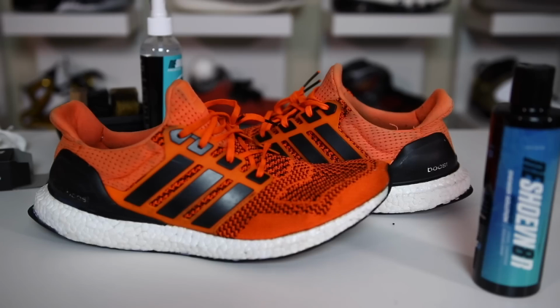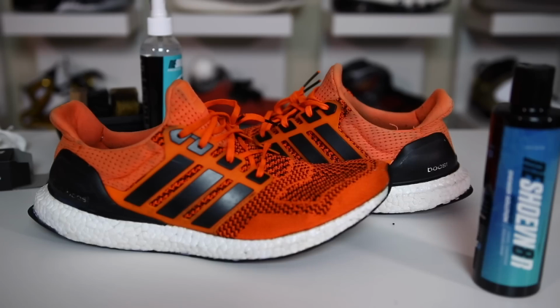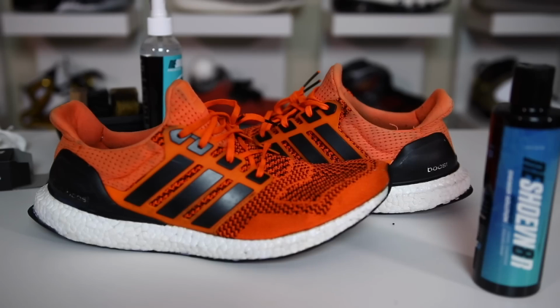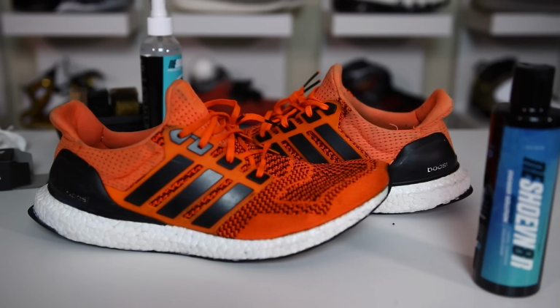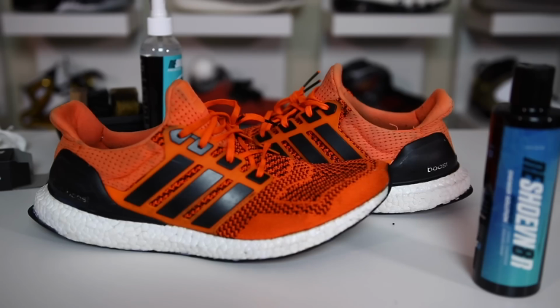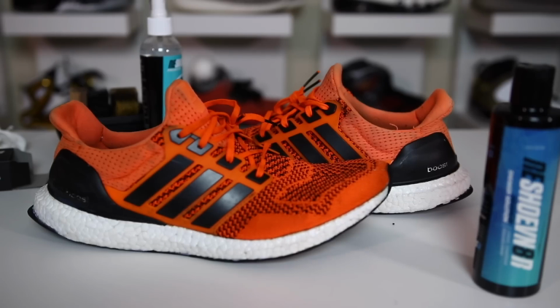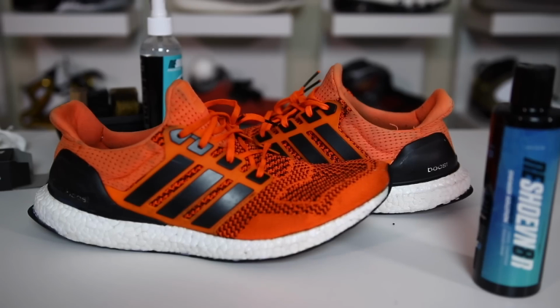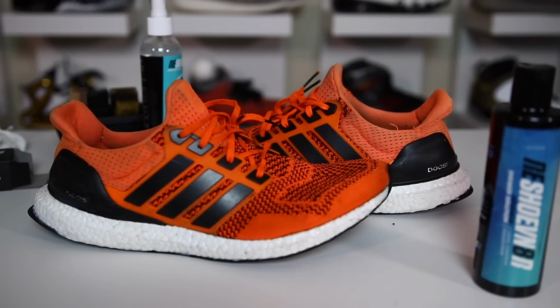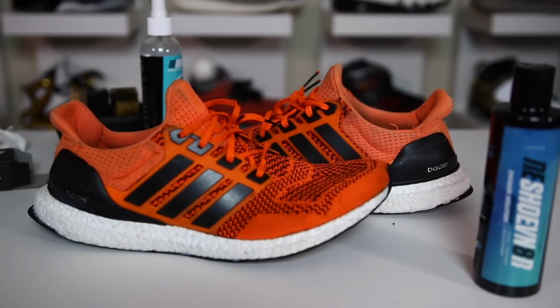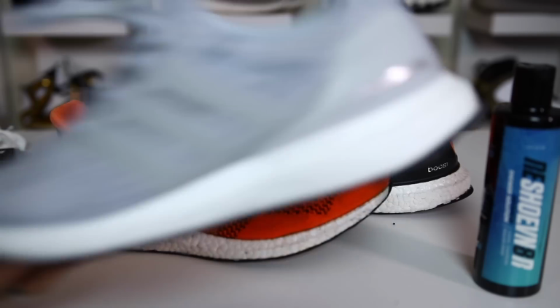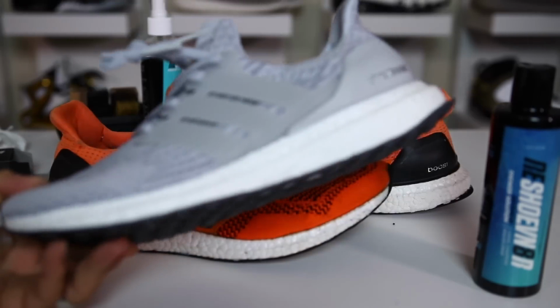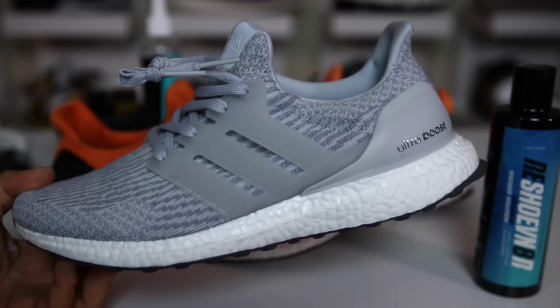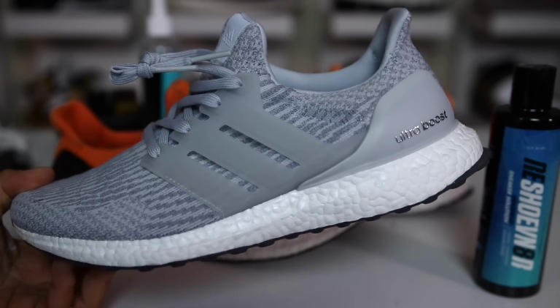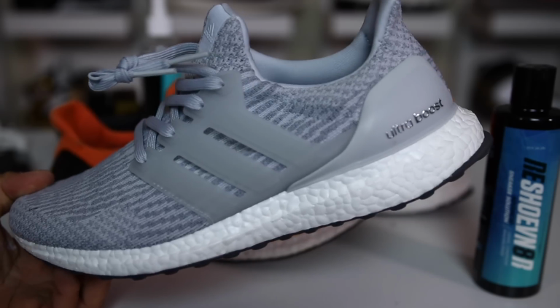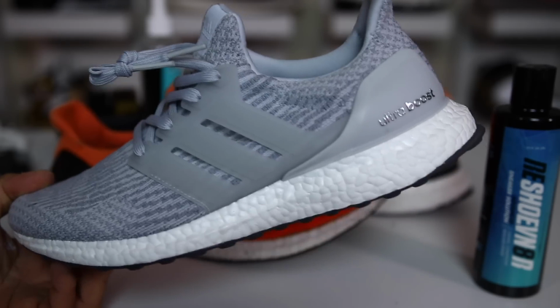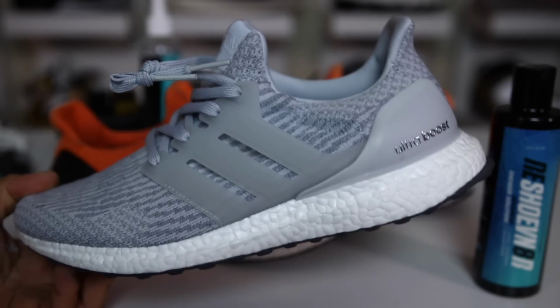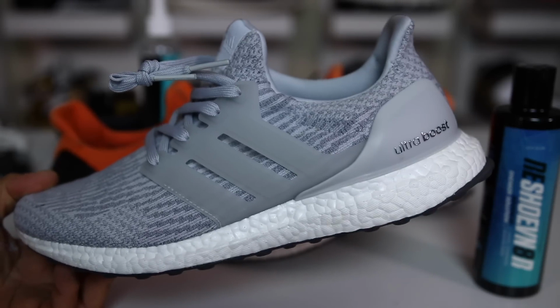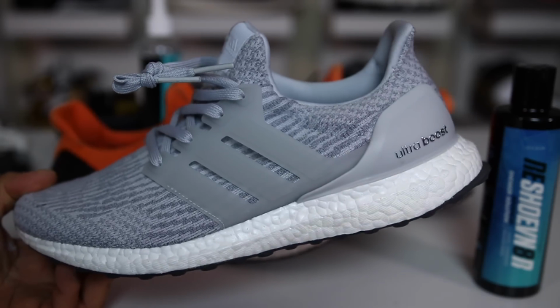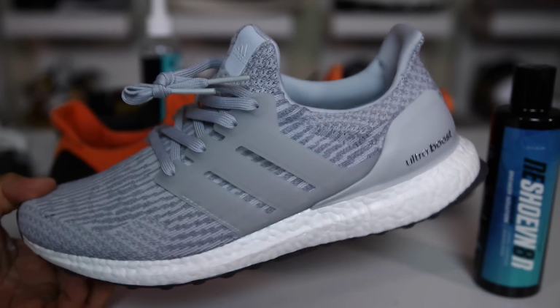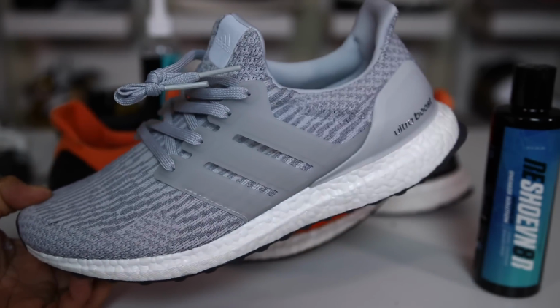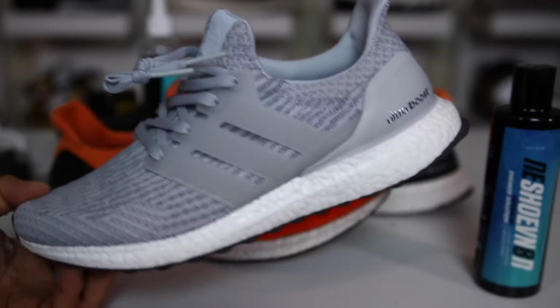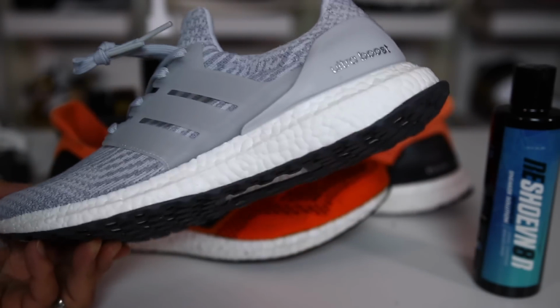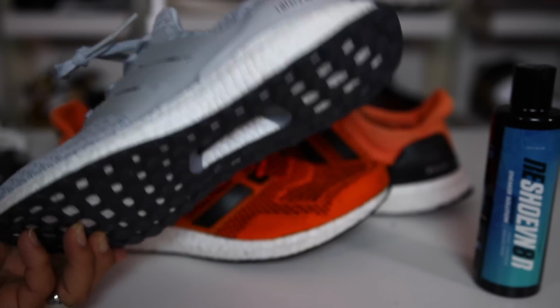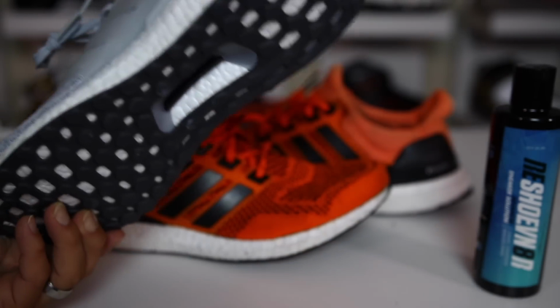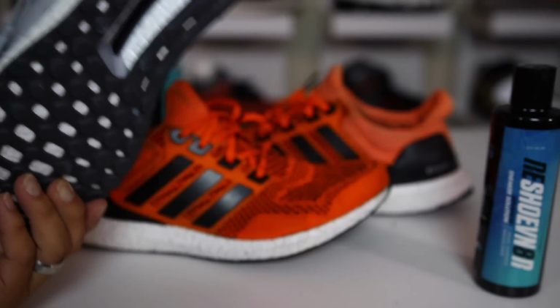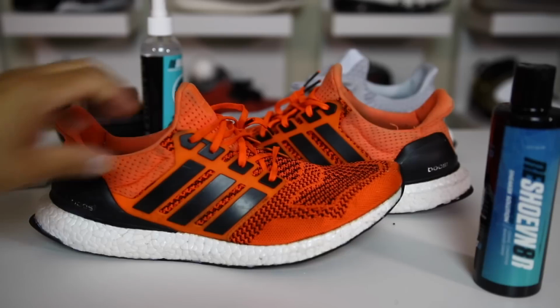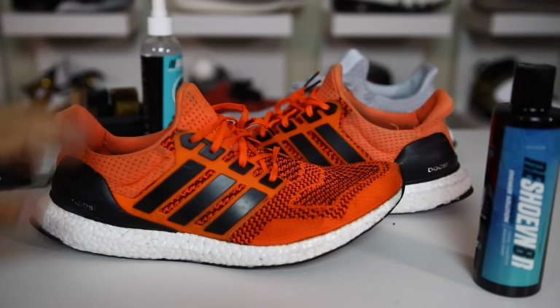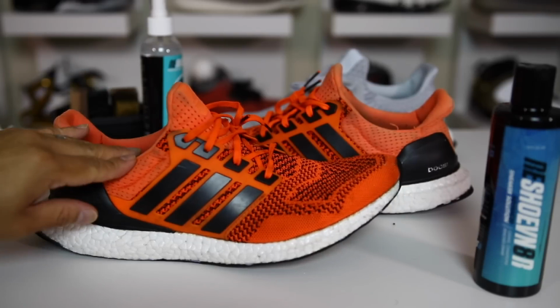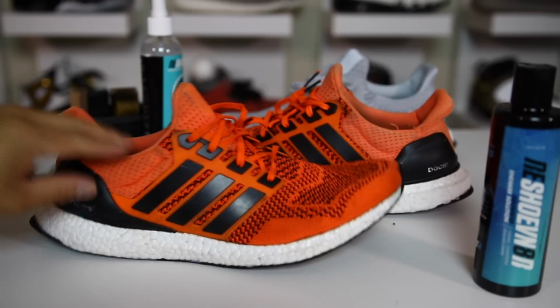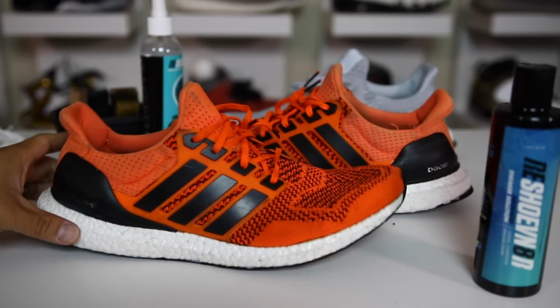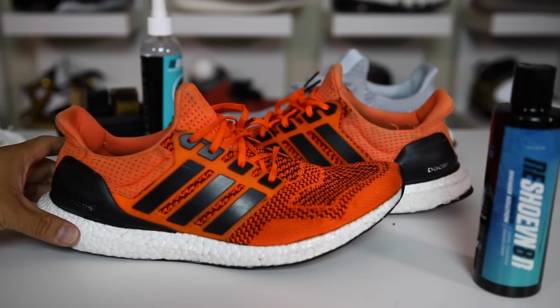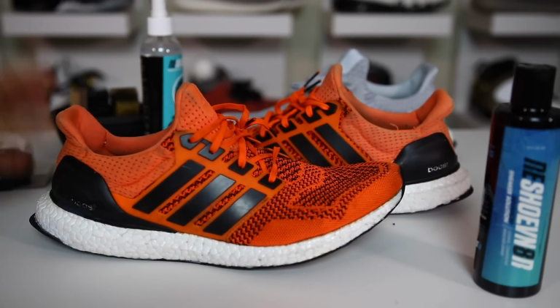So hopefully my buddy Jamal will like these. I did however still buy him a new pair of Ultra Boost — I actually ended up getting him a pair in his size, so hopefully he enjoys the new Ultra Boost as well as the ones that I ended up cleaning up for him.